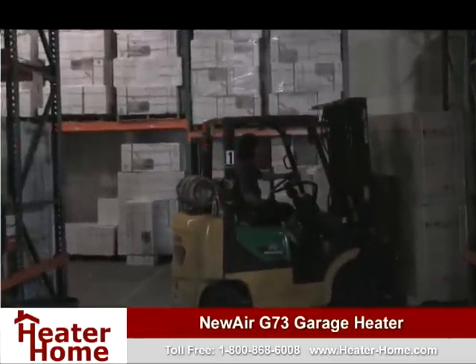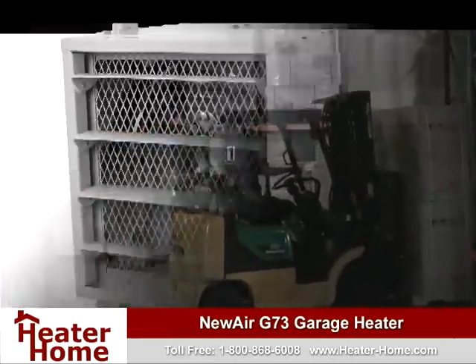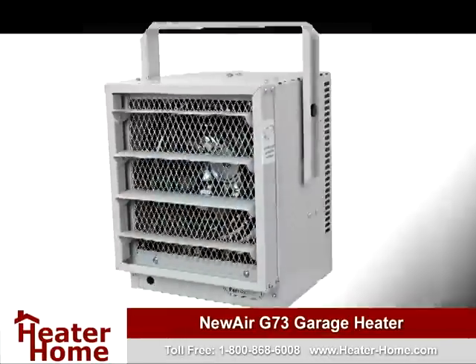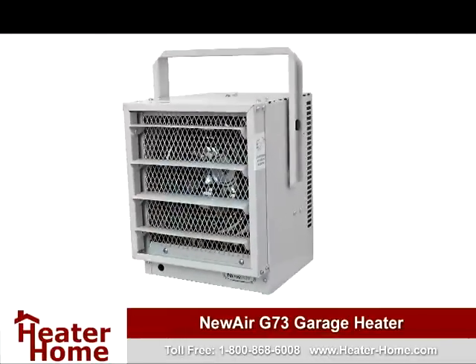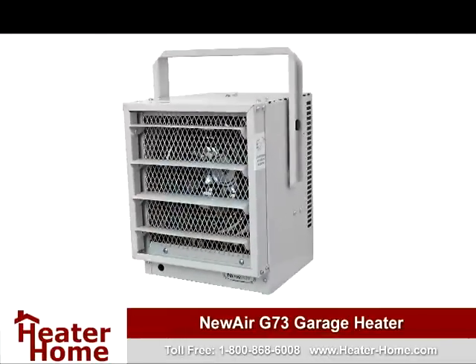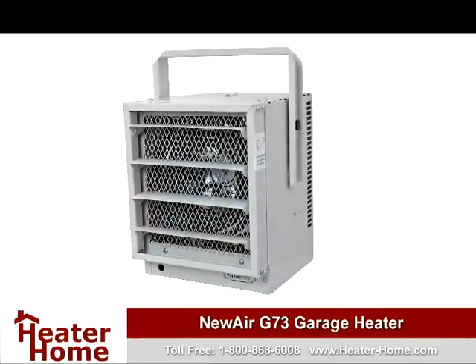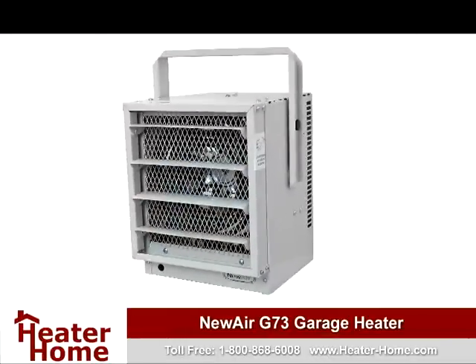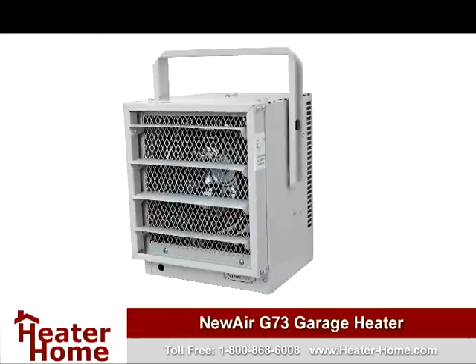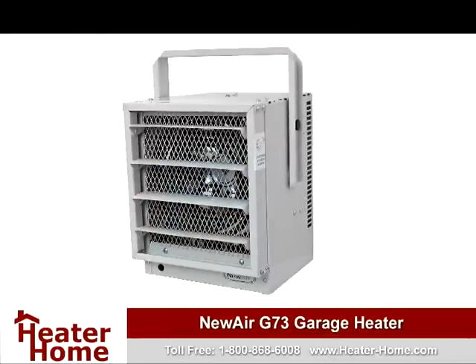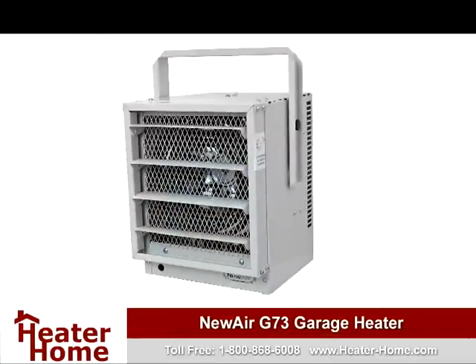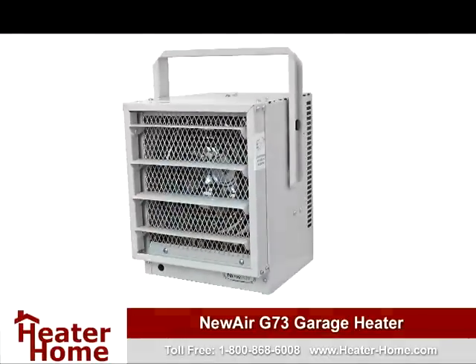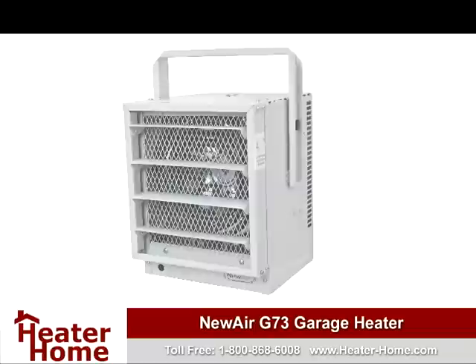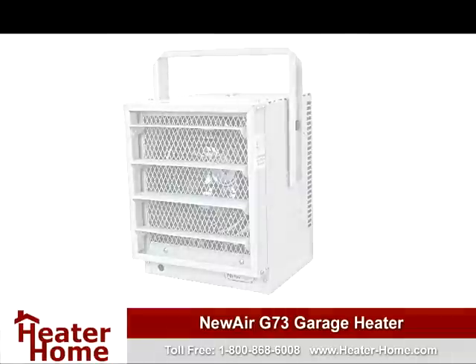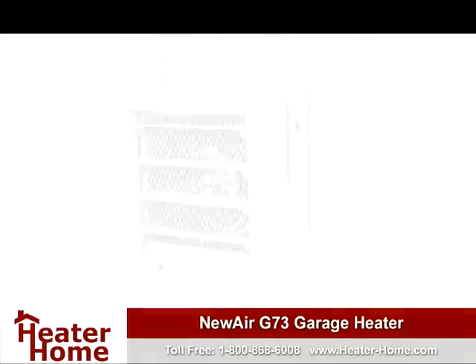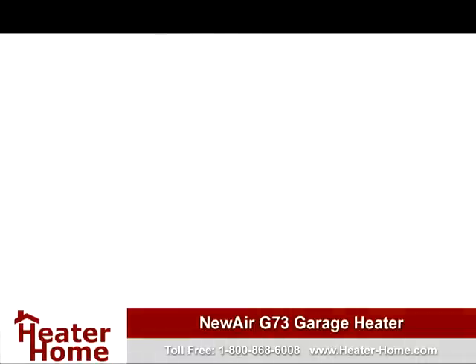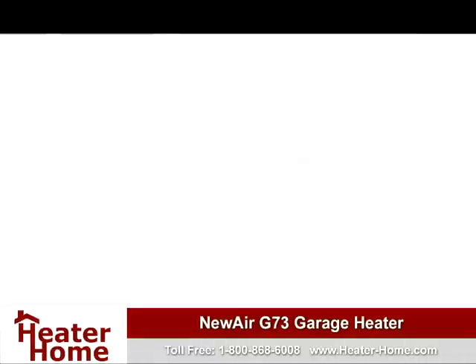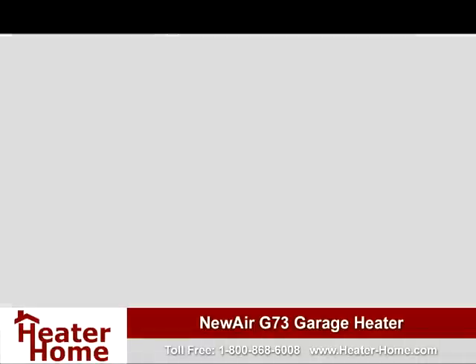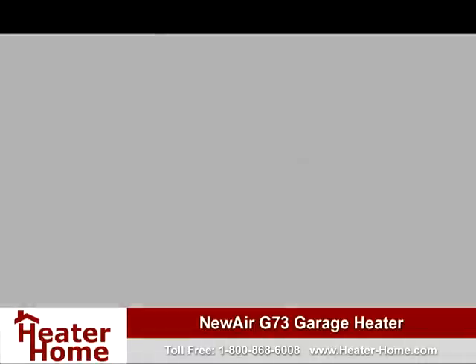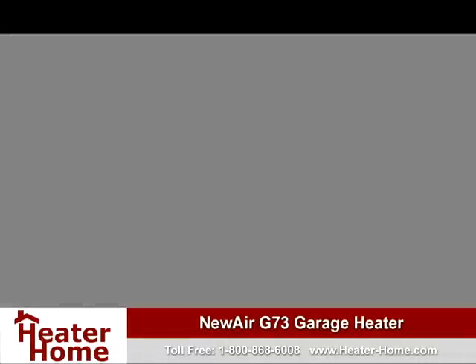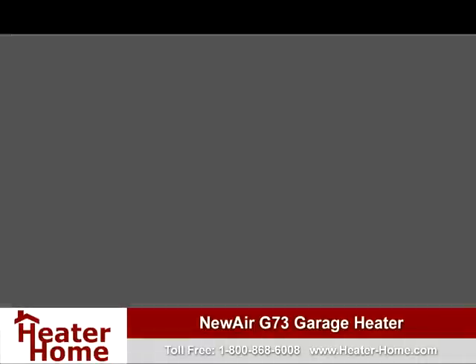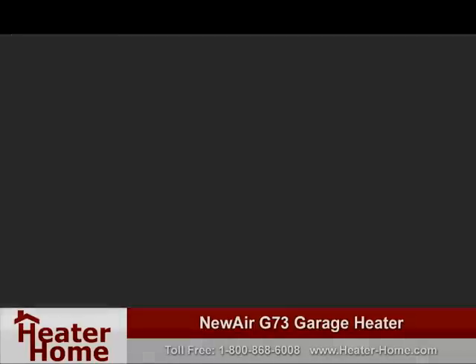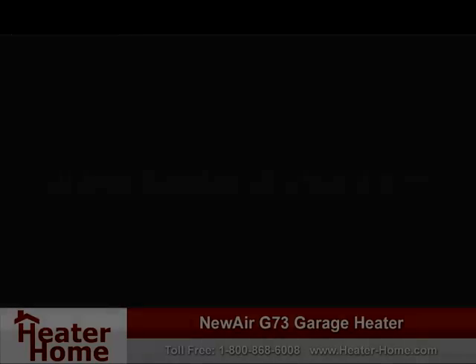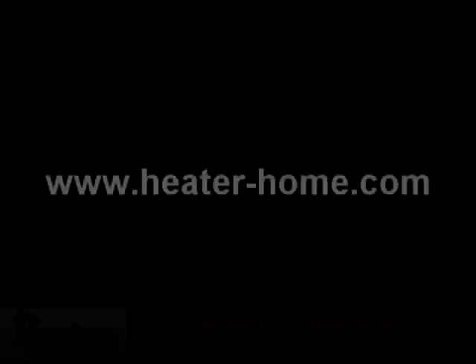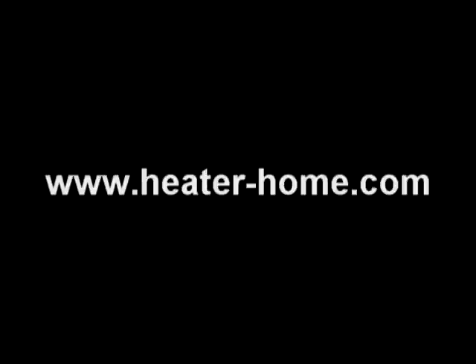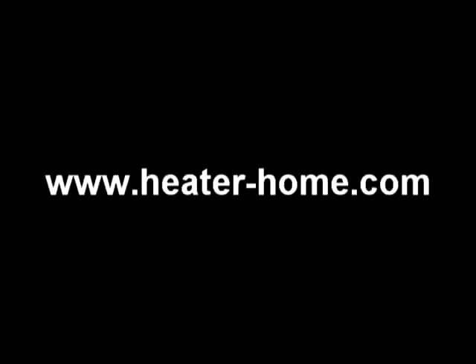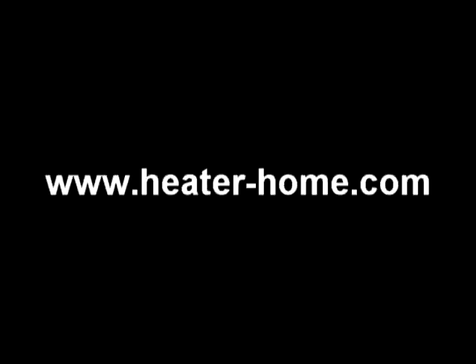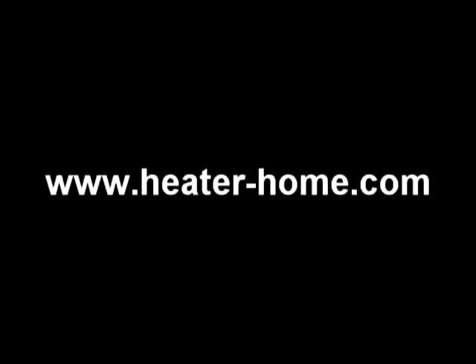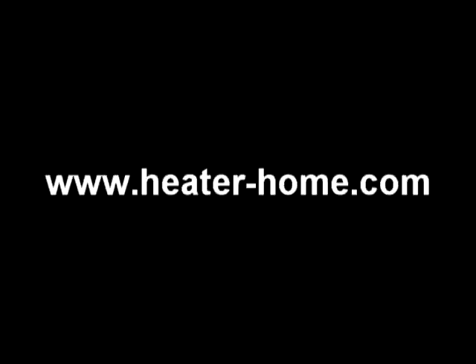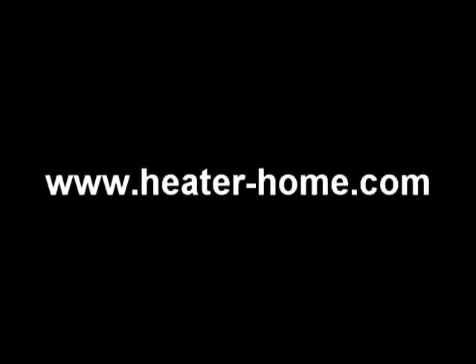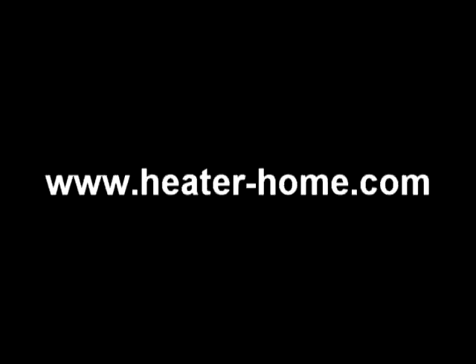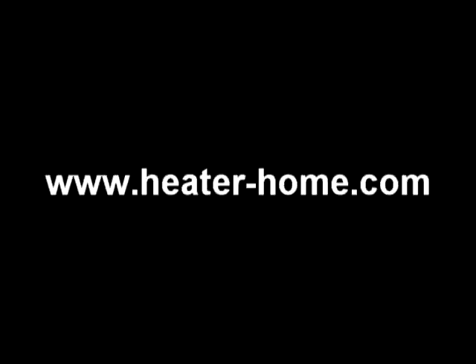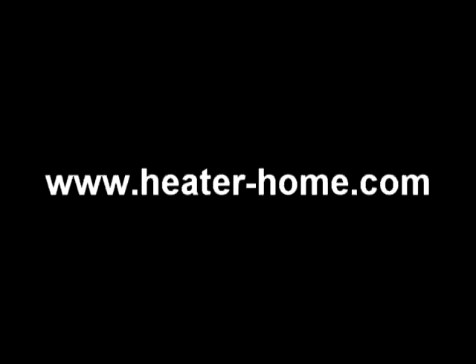For more information on the NuAir G73 garage heater, or to pick up one today, please visit www.heater-home.com.